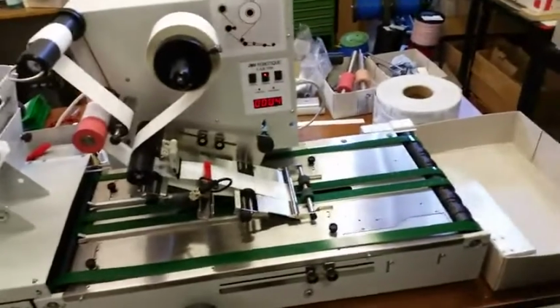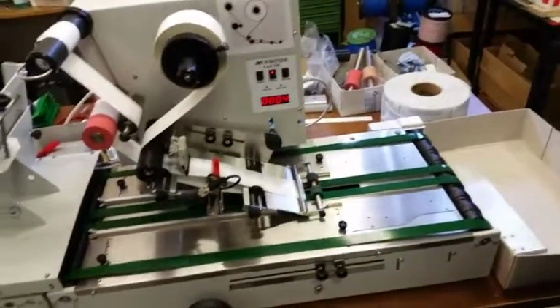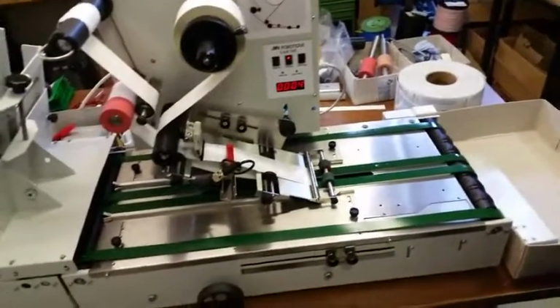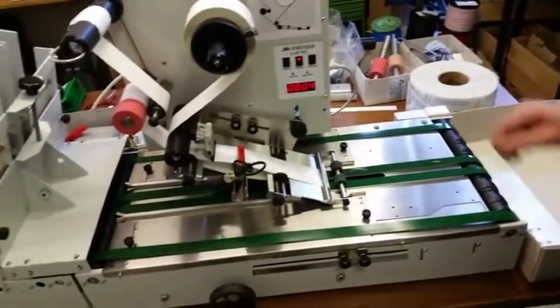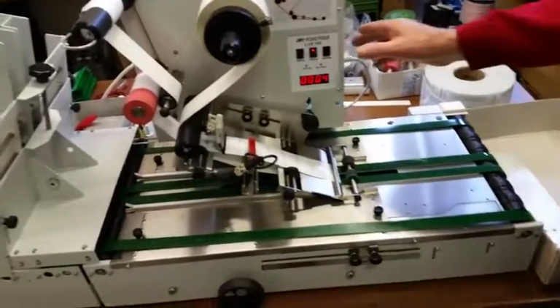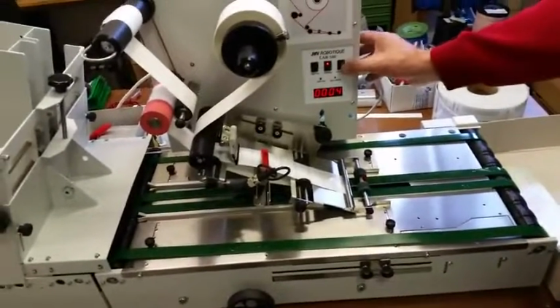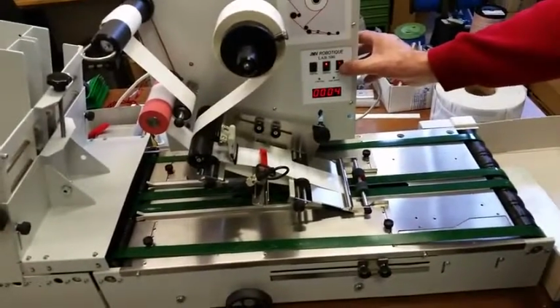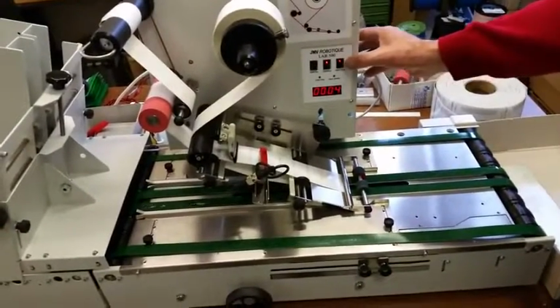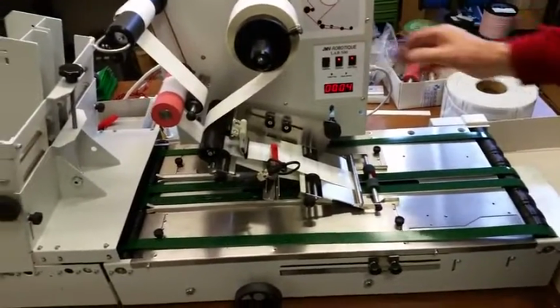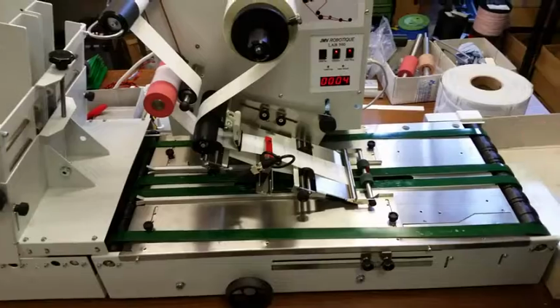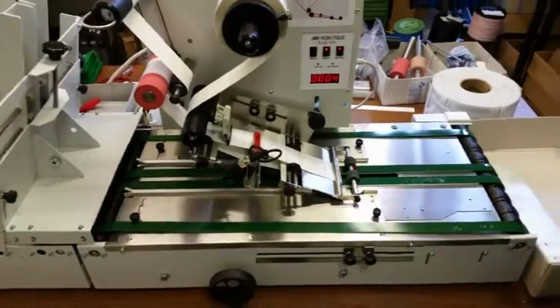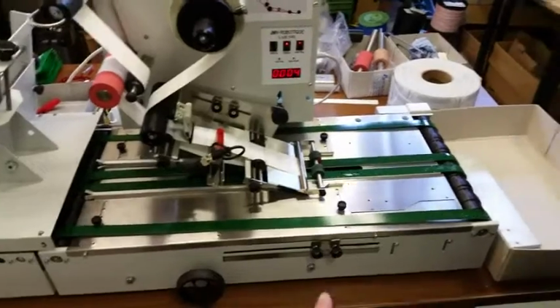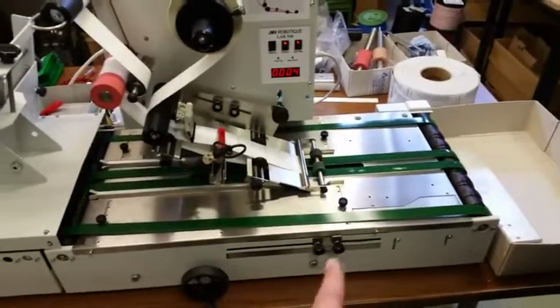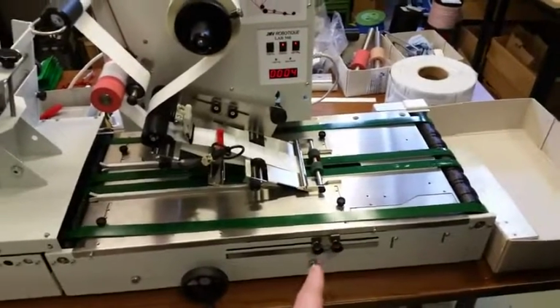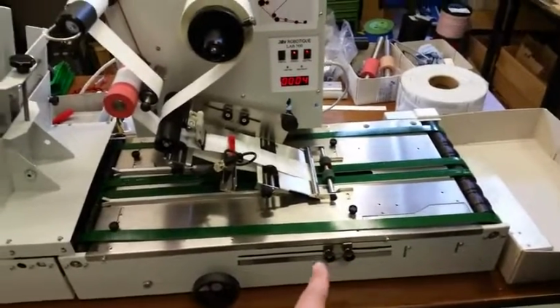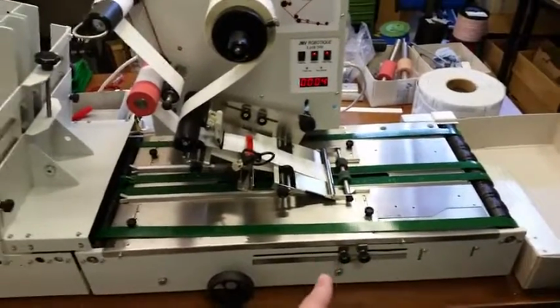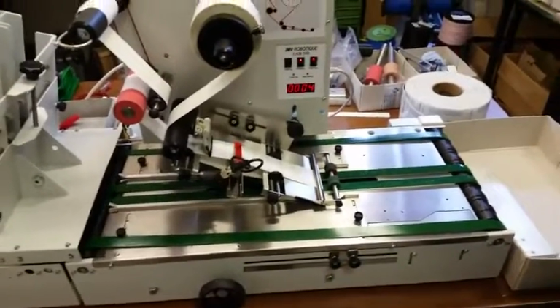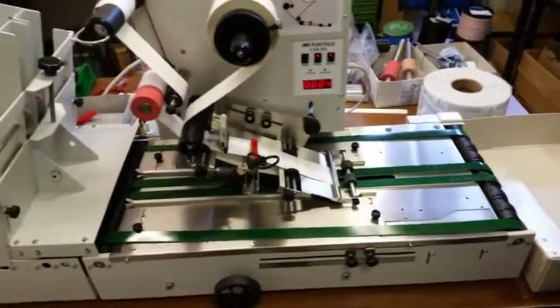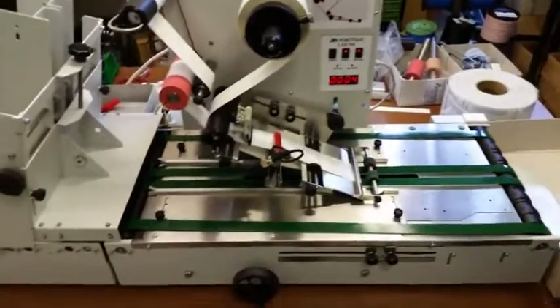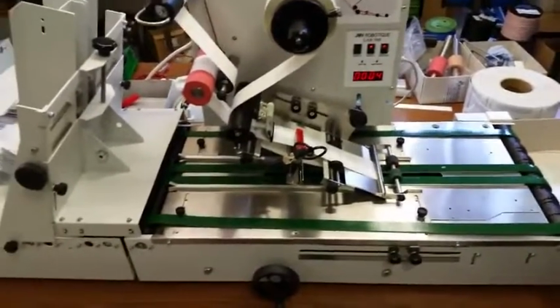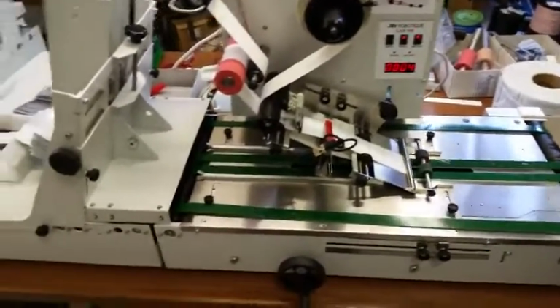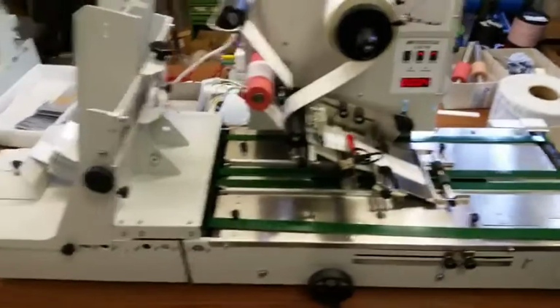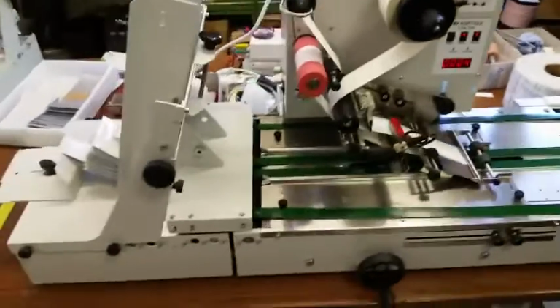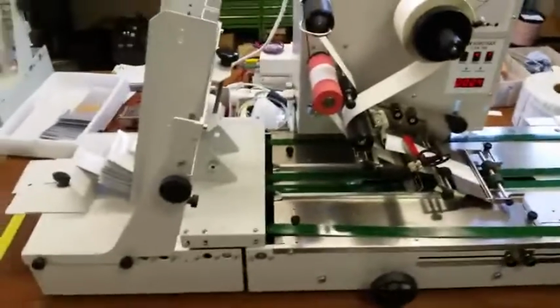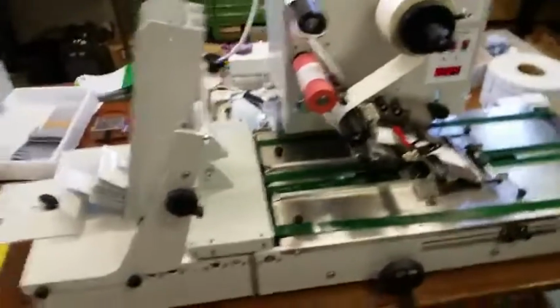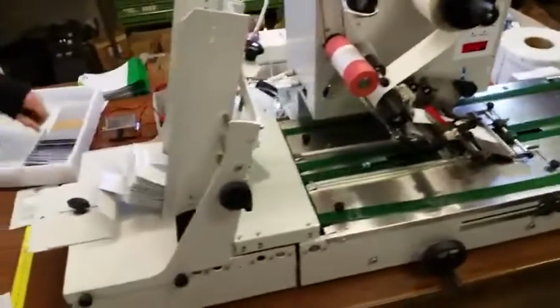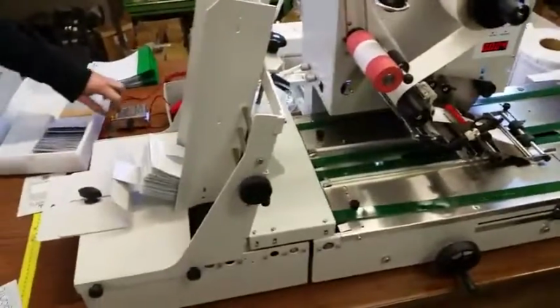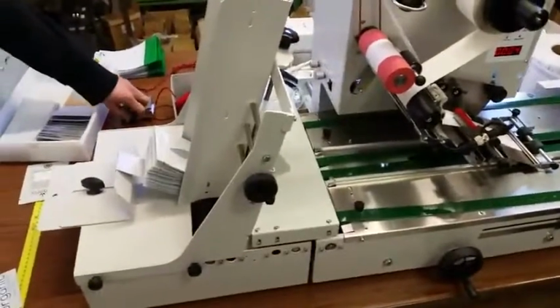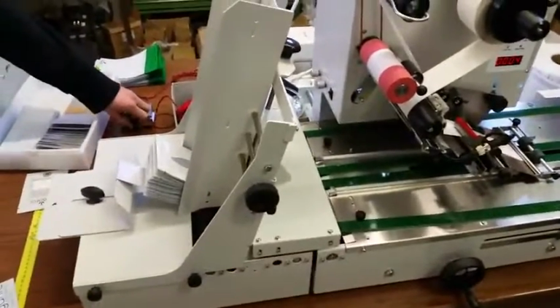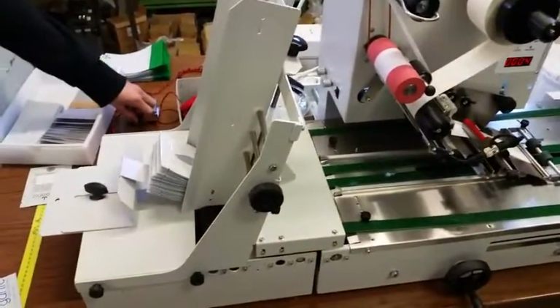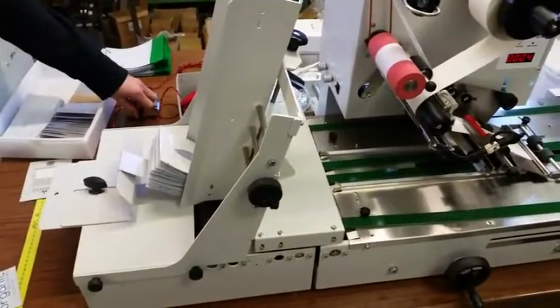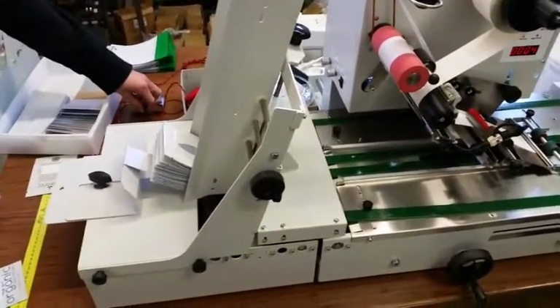Then you start the labeling part. The sensor detects the product and will shoot a label onto the product. The first step is to start the conveyor belt, which is controlled by an external switch.